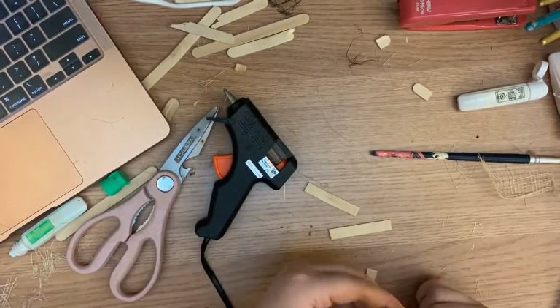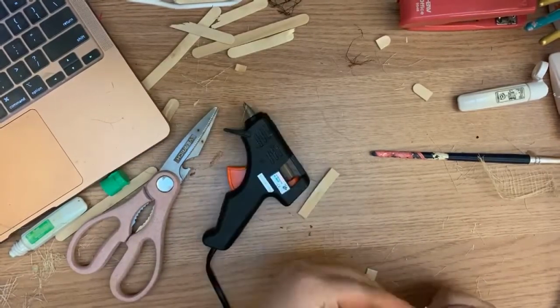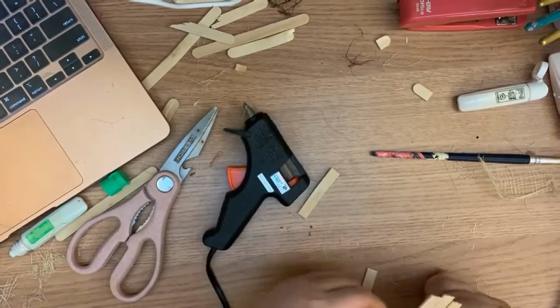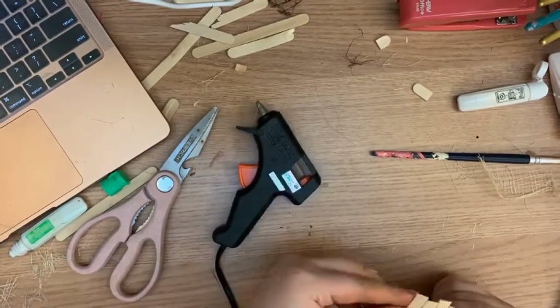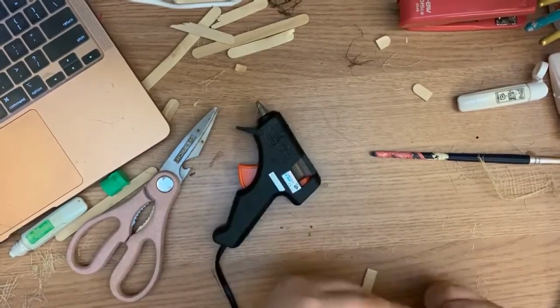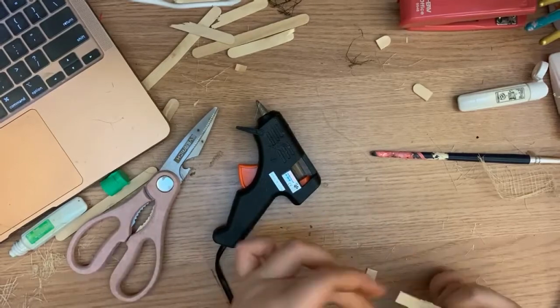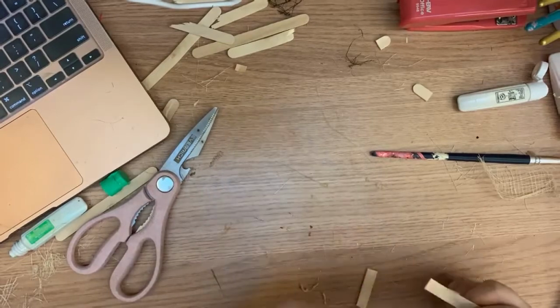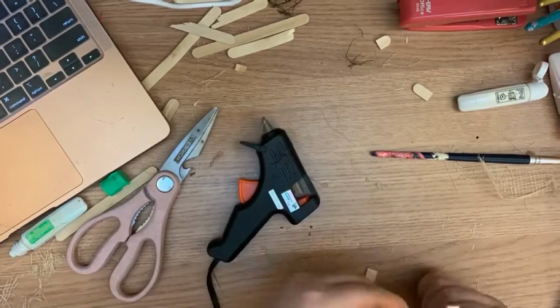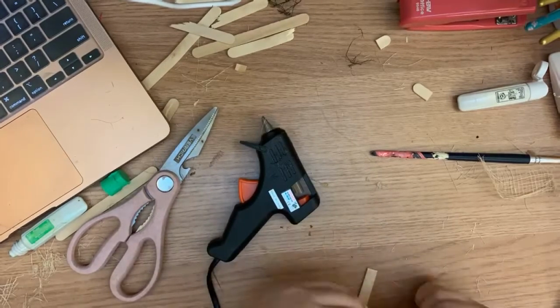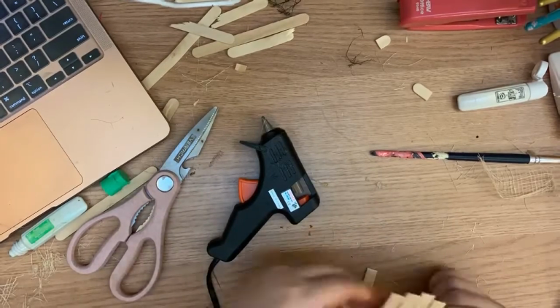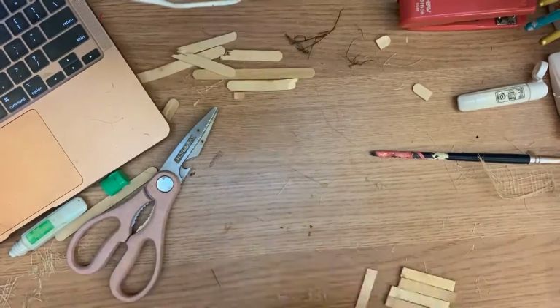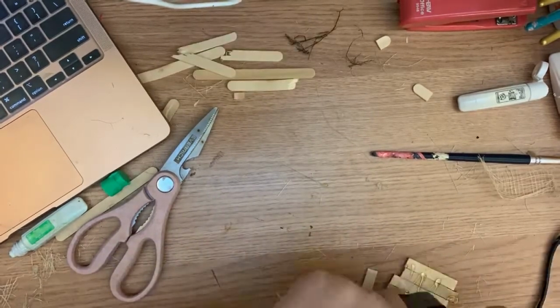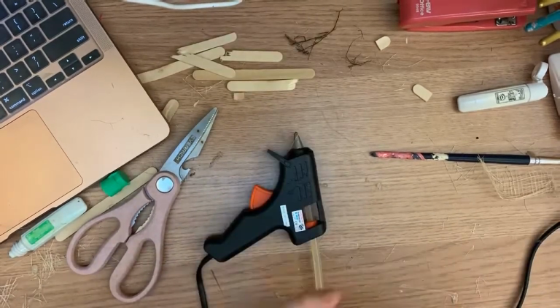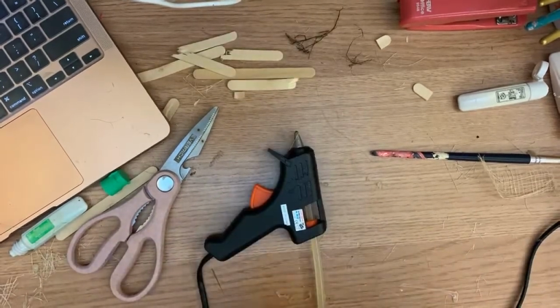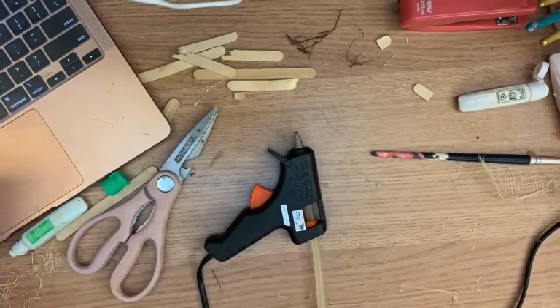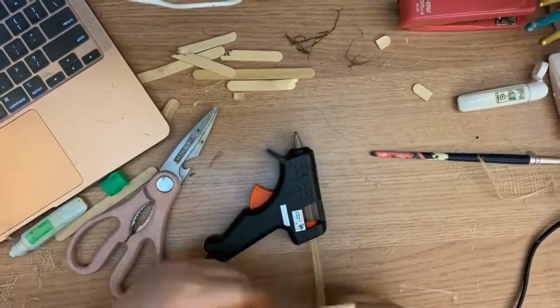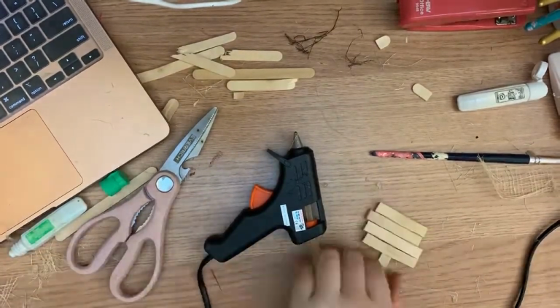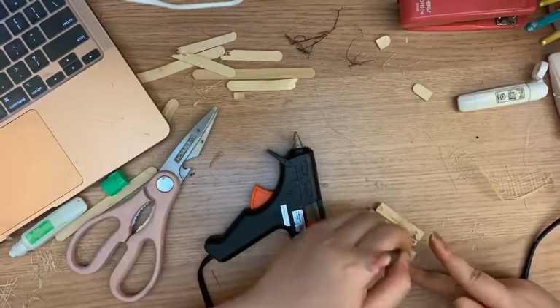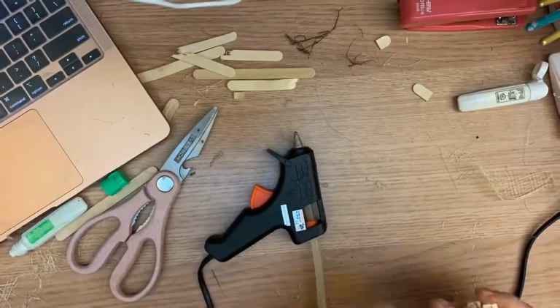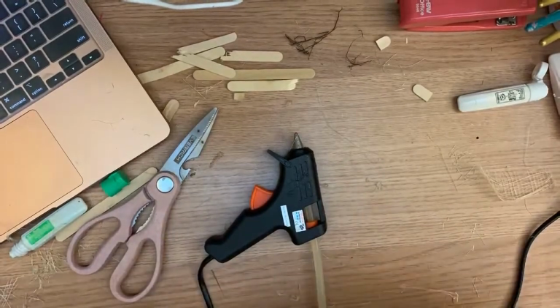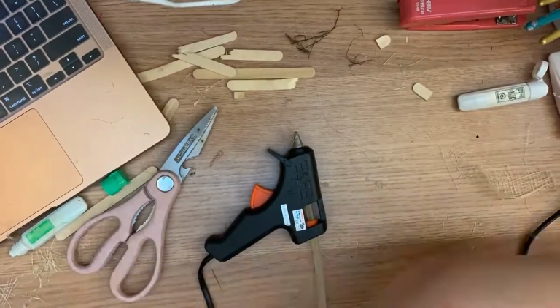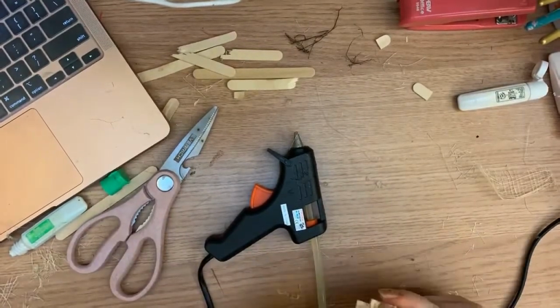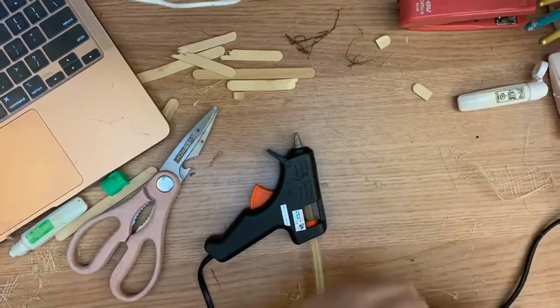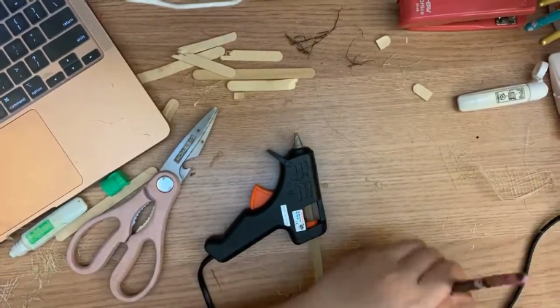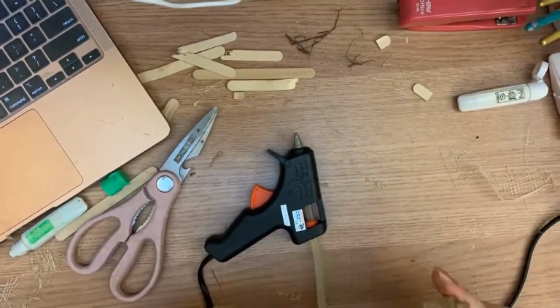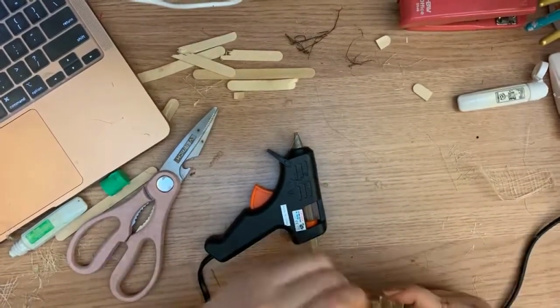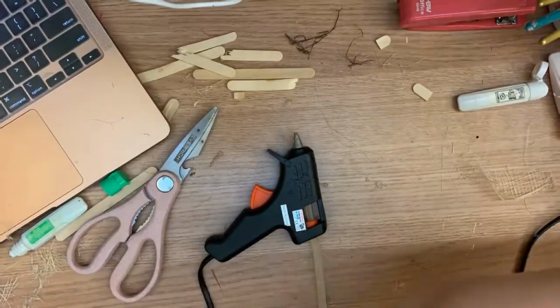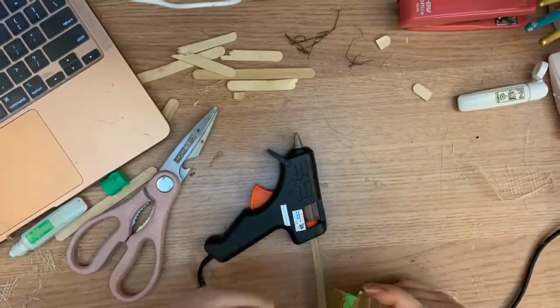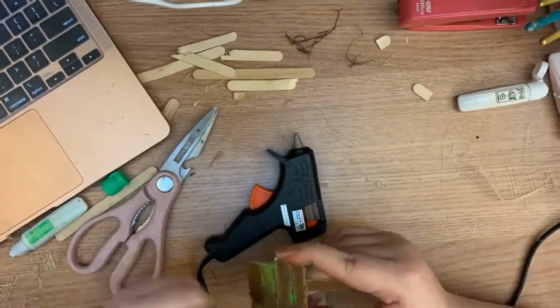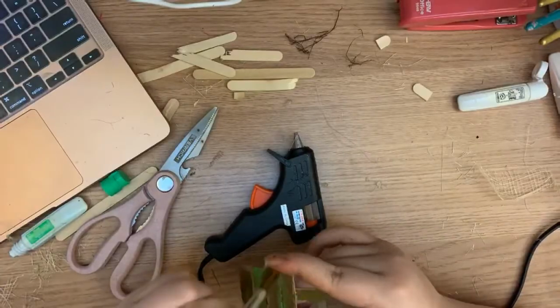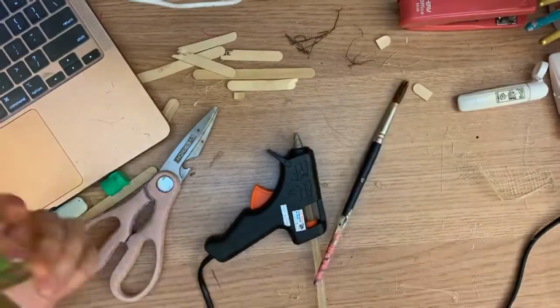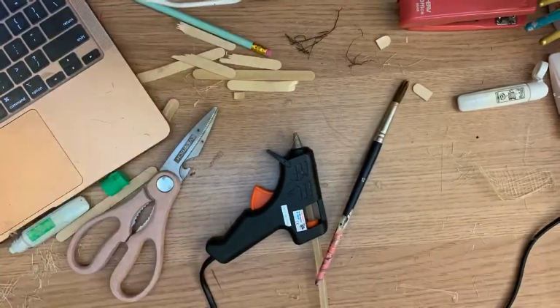So here I am making one other prop that's needed in my set, which is the sign that says Beware Ogres. I'm just doing the same thing as I did with the hut by painting it a dirty color.